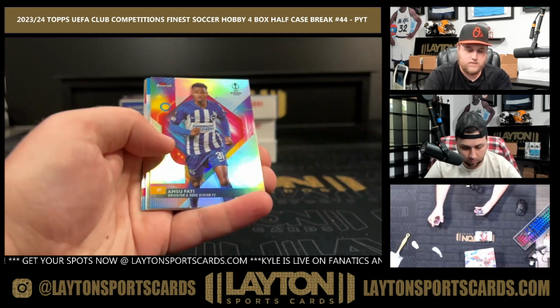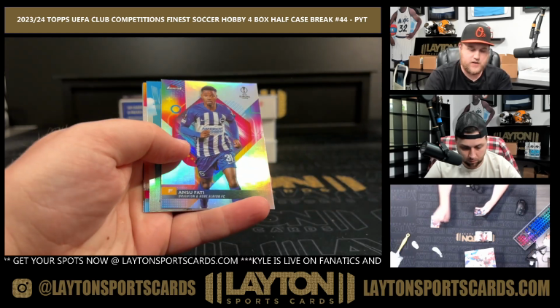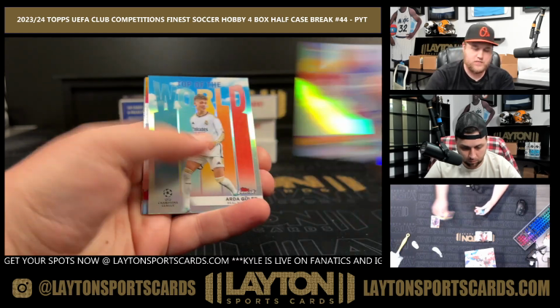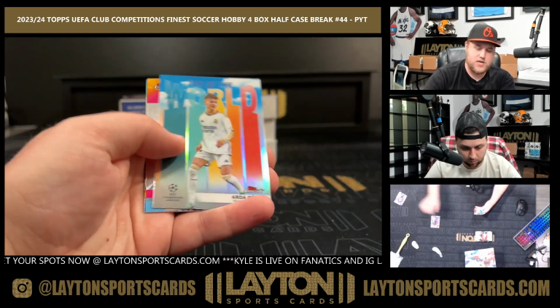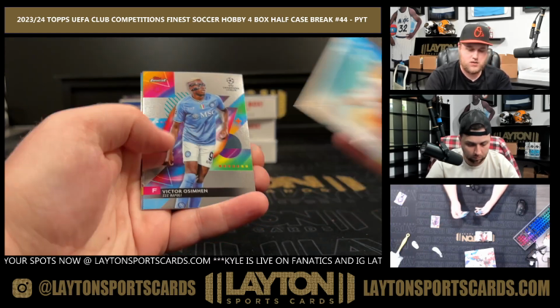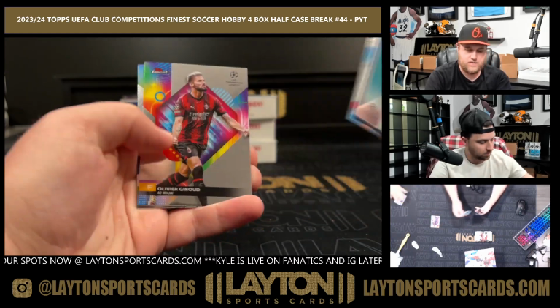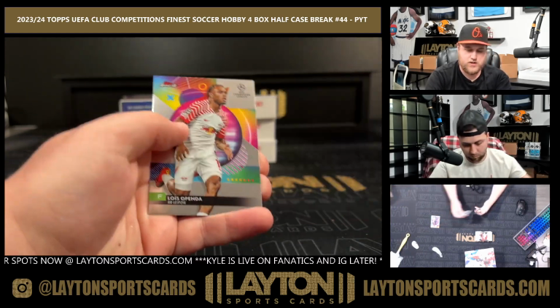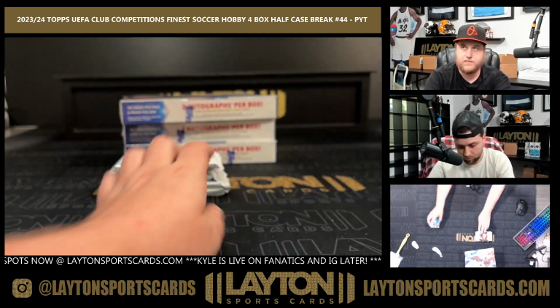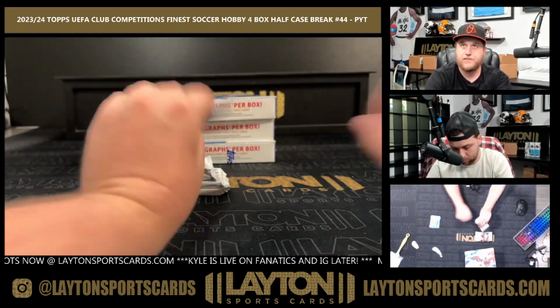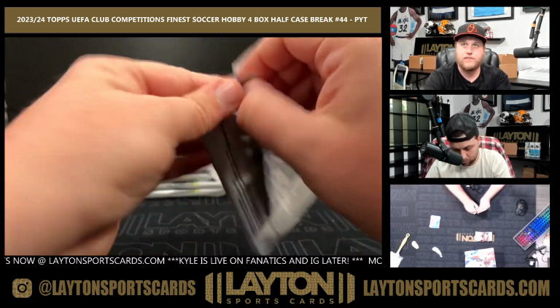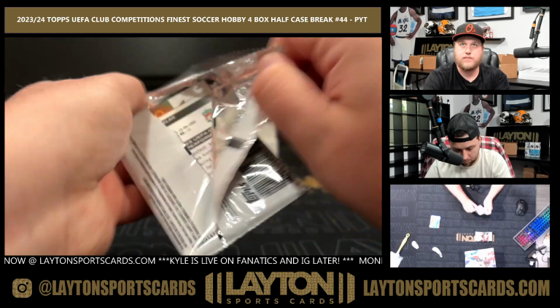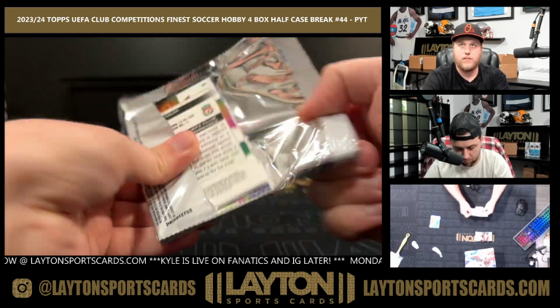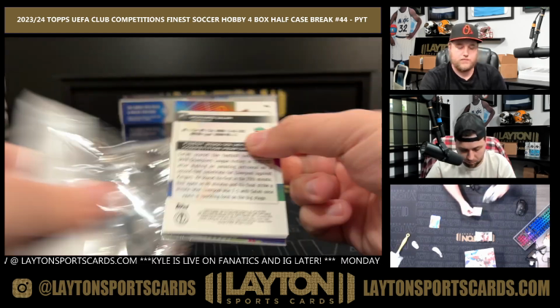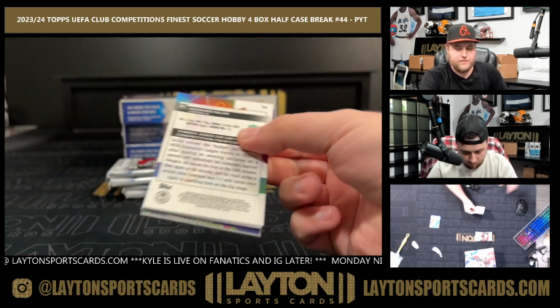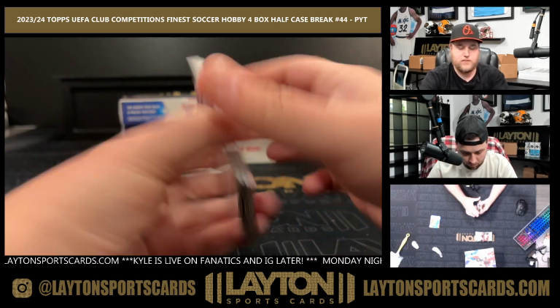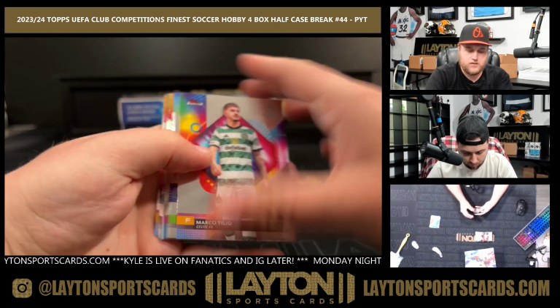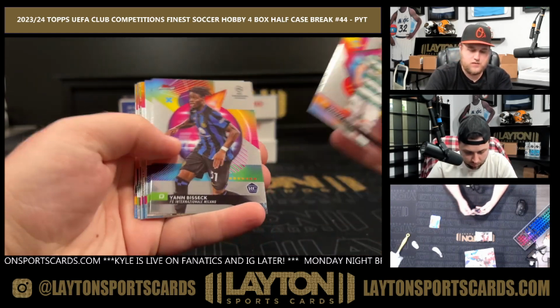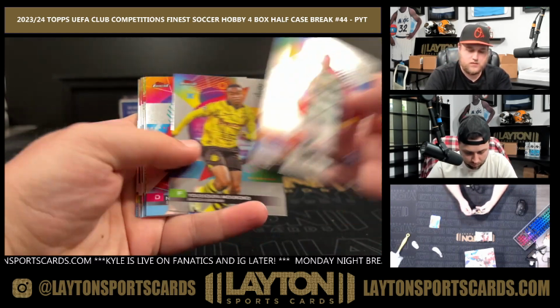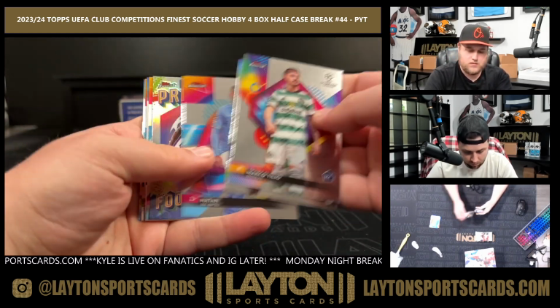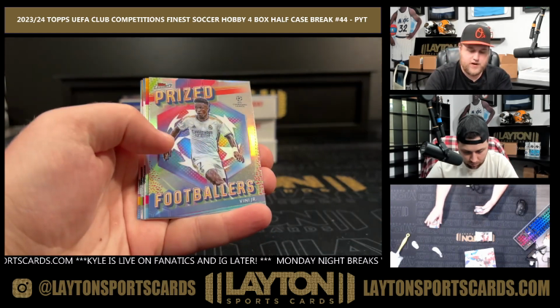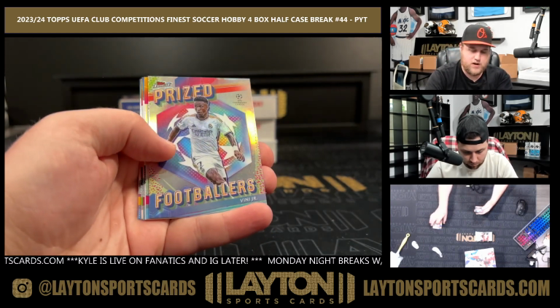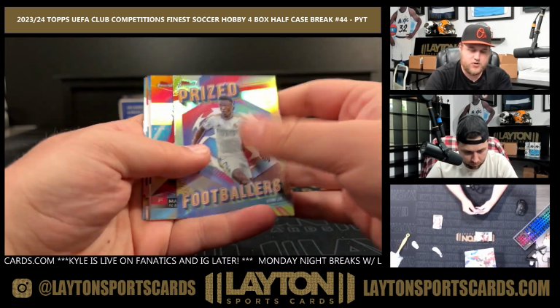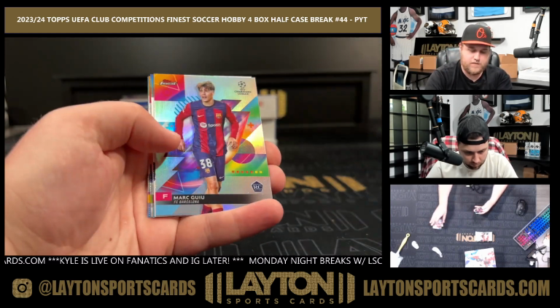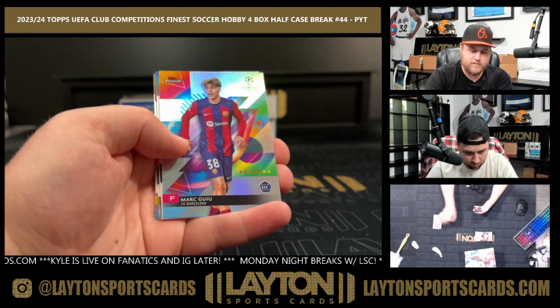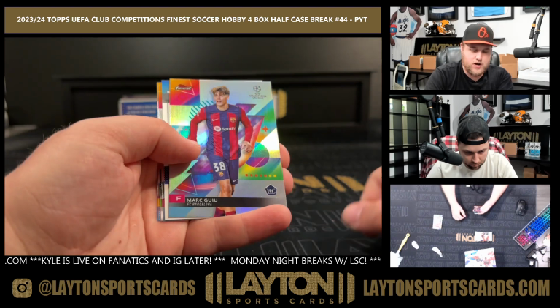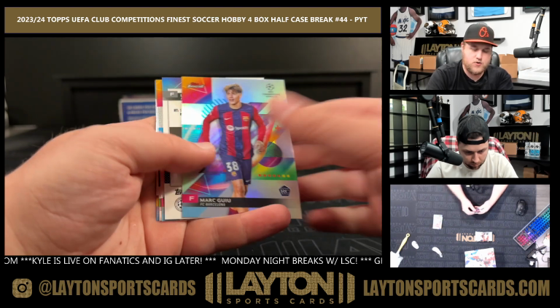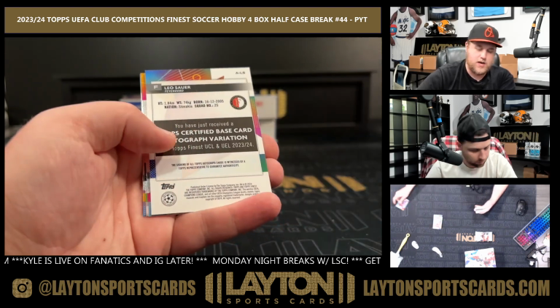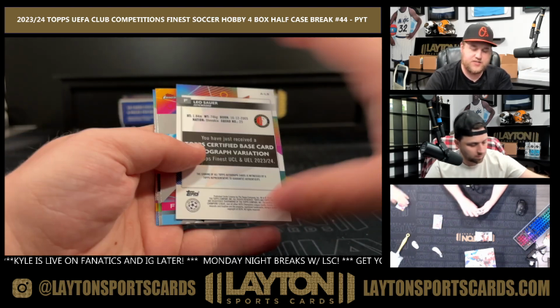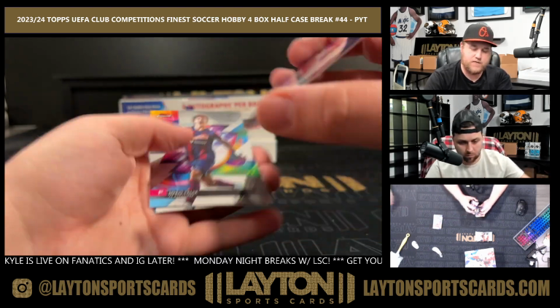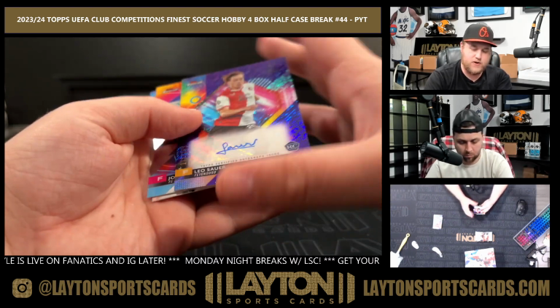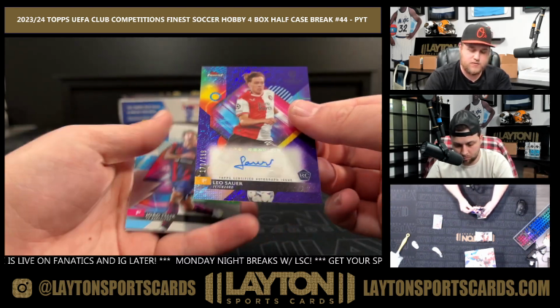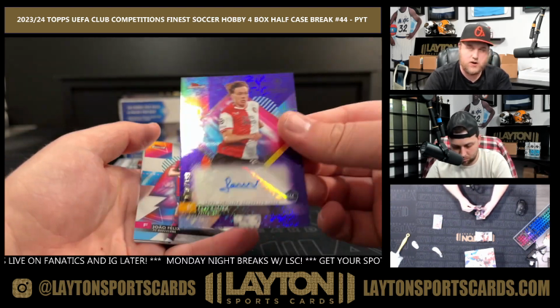Refractor of Ansu Fati for Brayton. Refractor of Vinicius Jr., refractor of Marc G and Leo Sauer for Feyenoord — nice one there, numbered to 199.